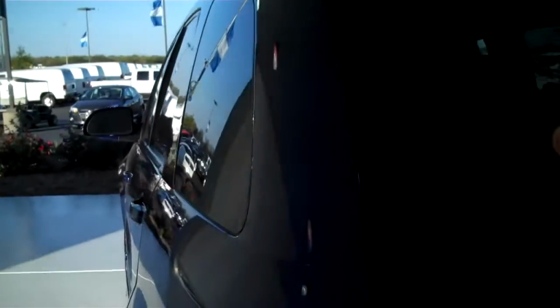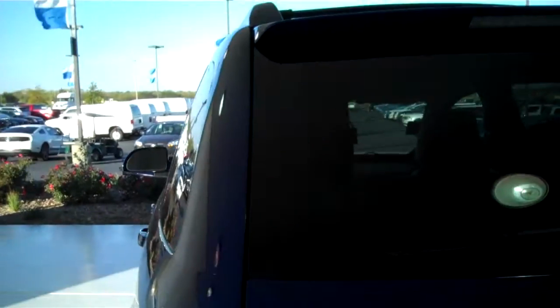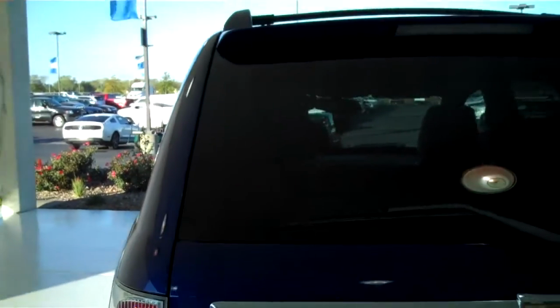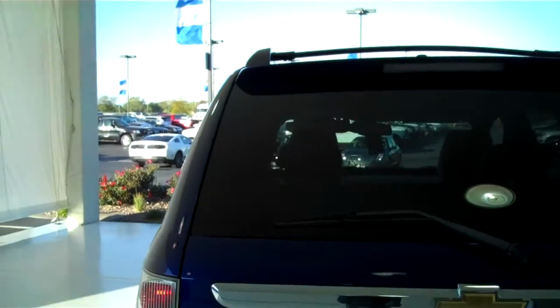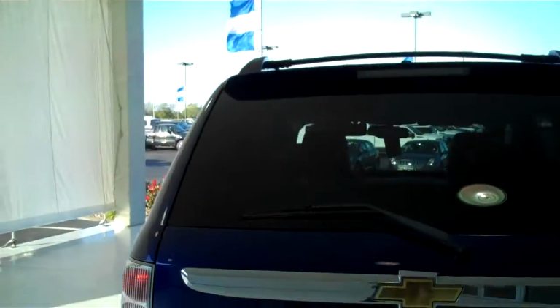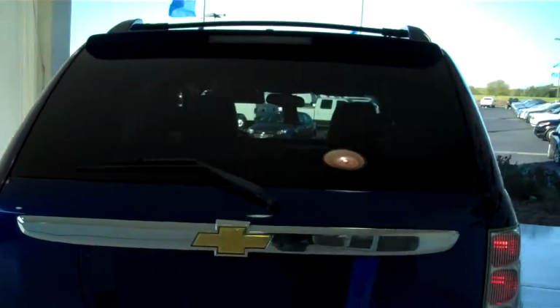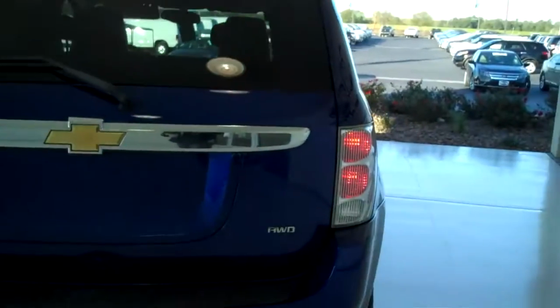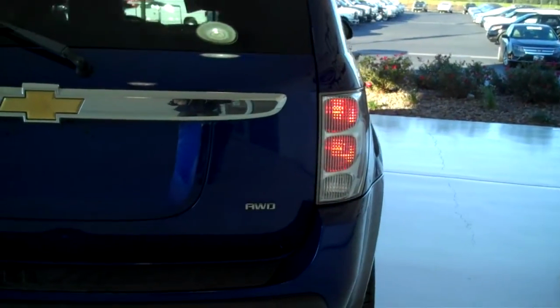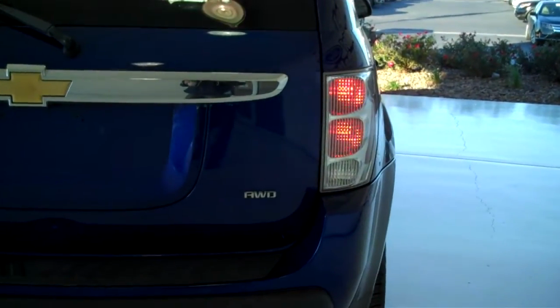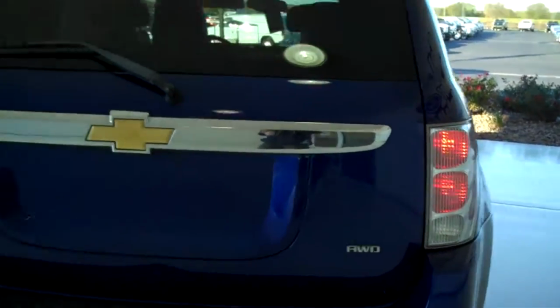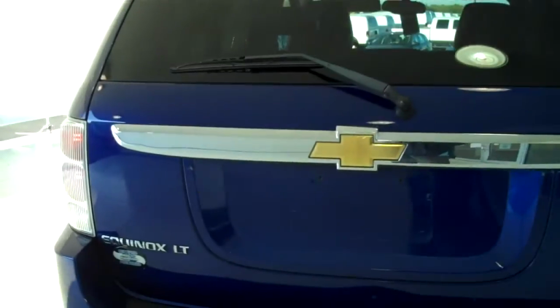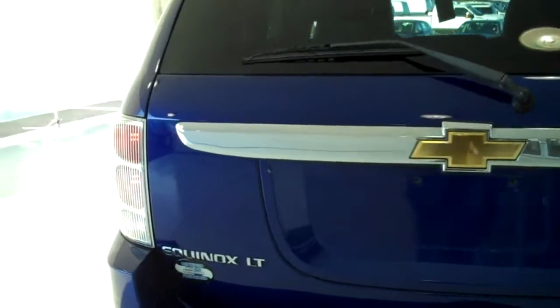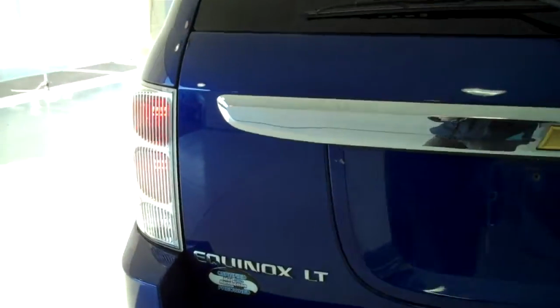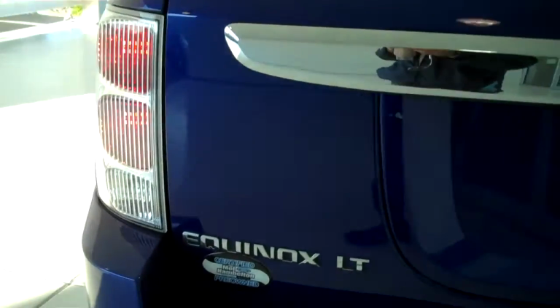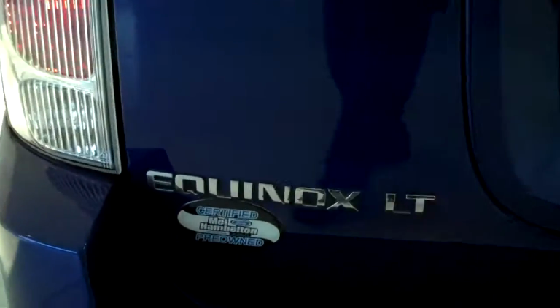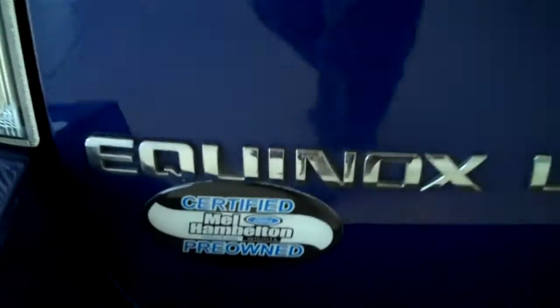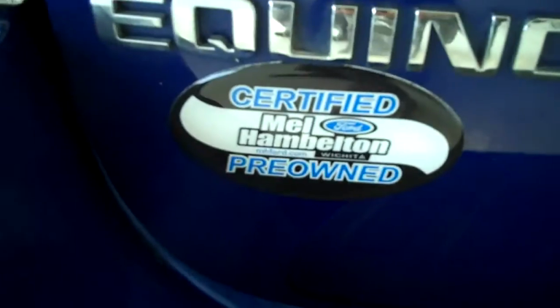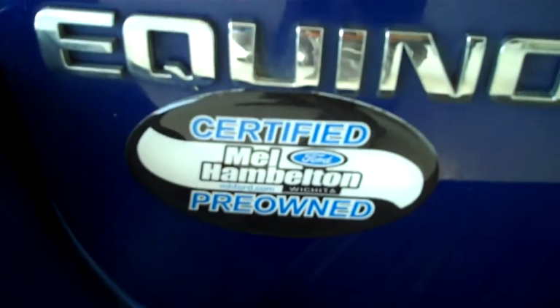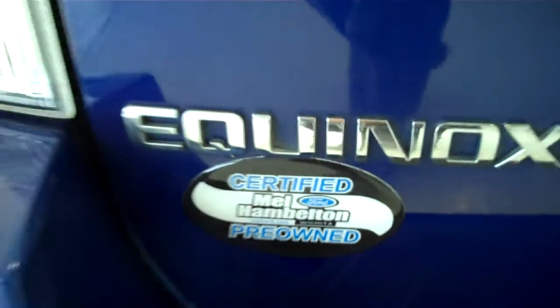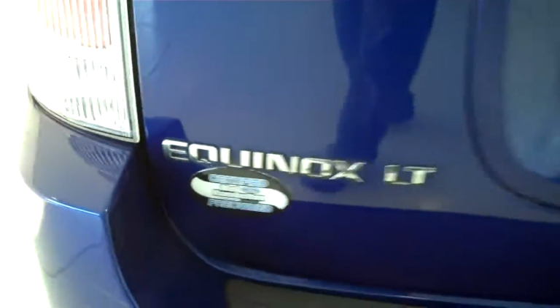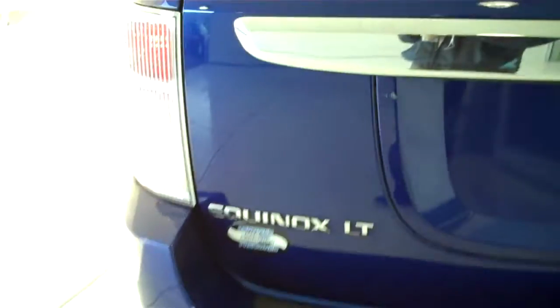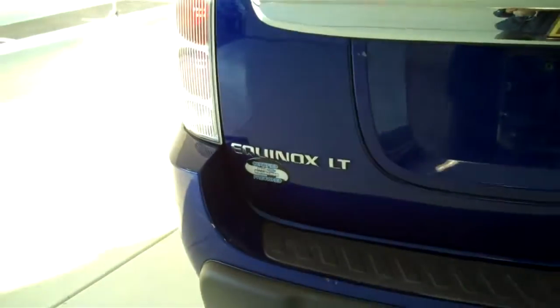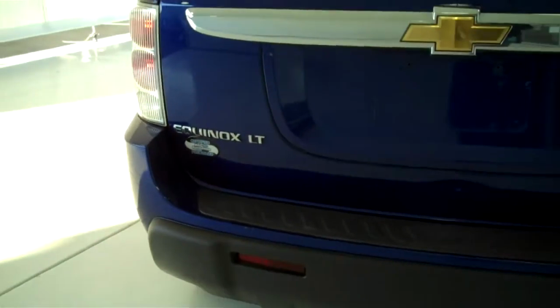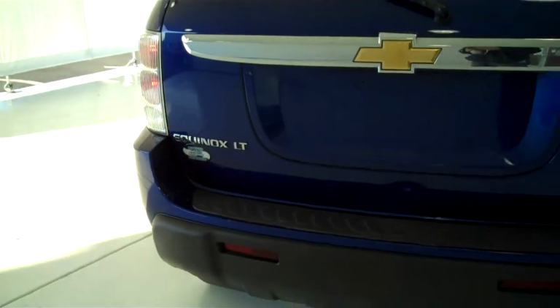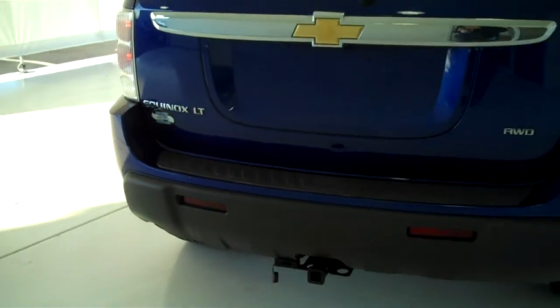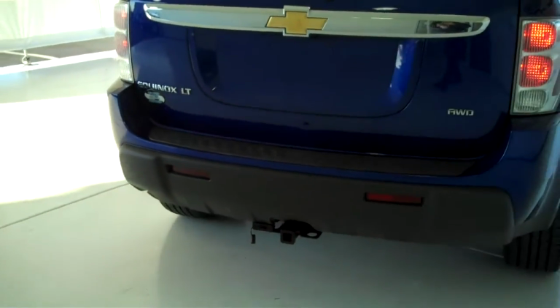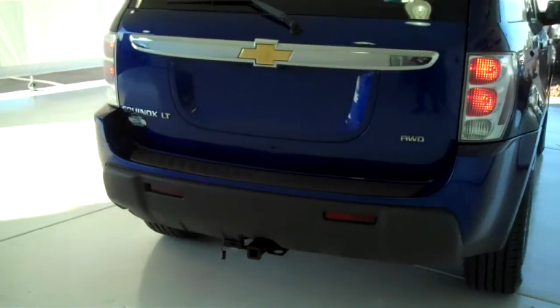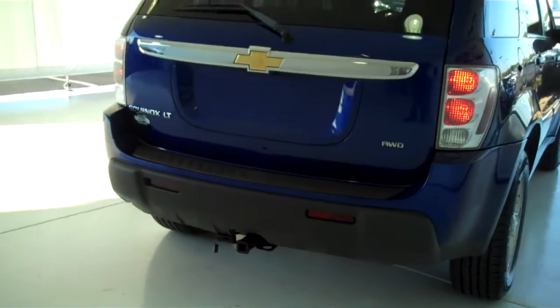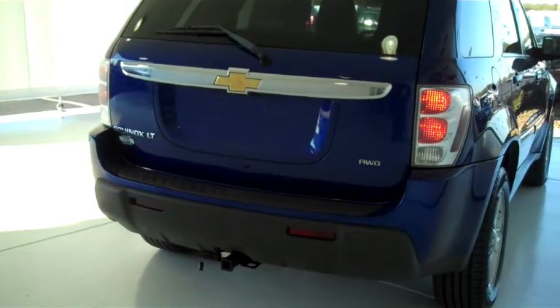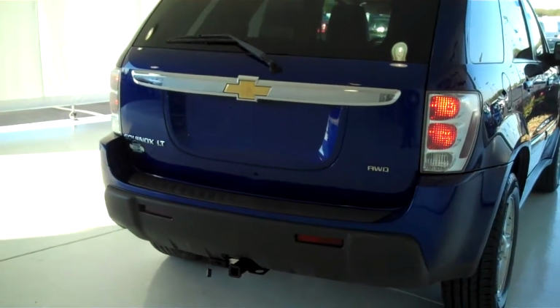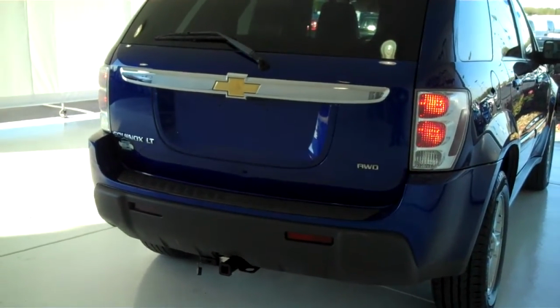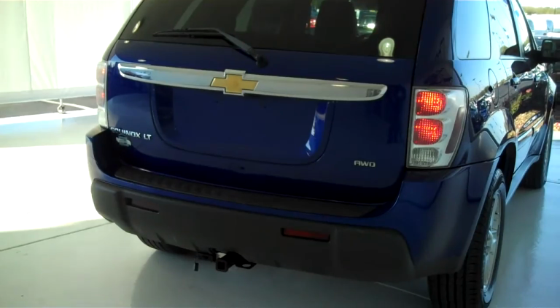Rear window defogger with rear windshield wiper. This is the all wheel drive edition LT. This is one of our Mel Hamilton certified pre-owned vehicles, comes with a six year 100,000 mile warranty. That's a class one tow hitch on the back with trailer light accessory hookups already installed.